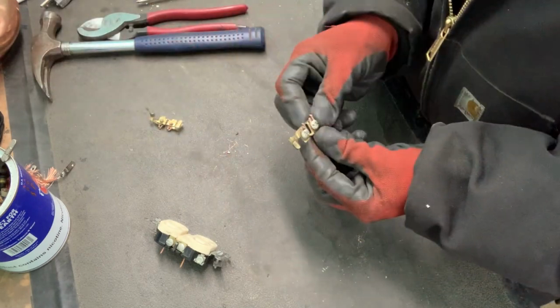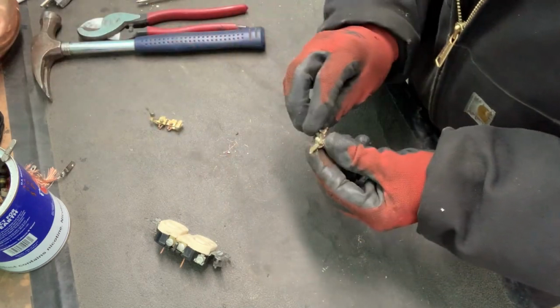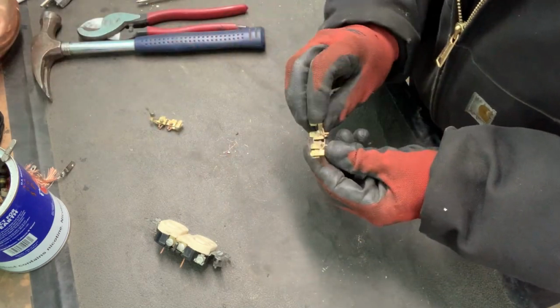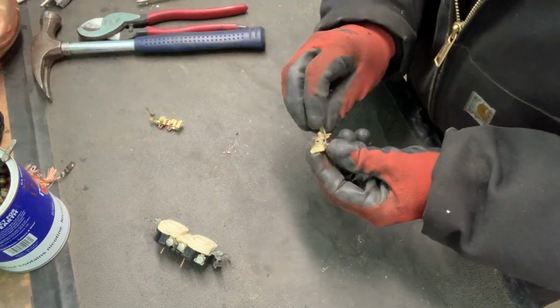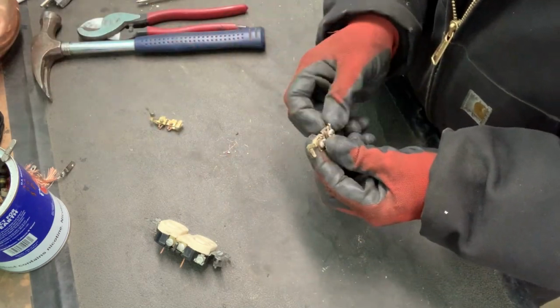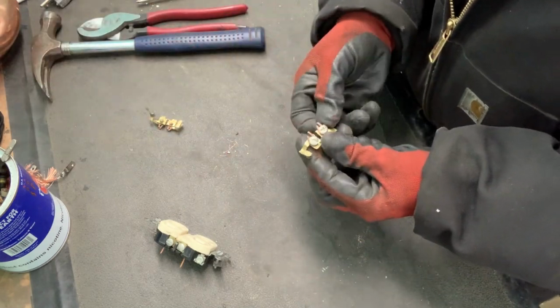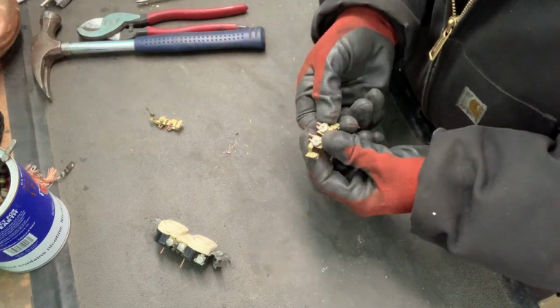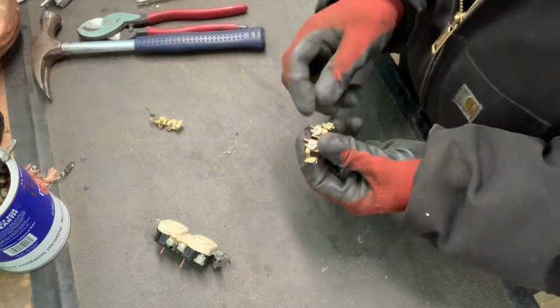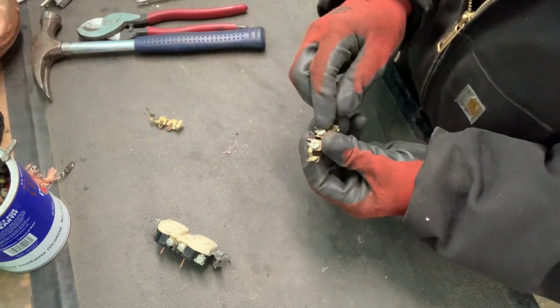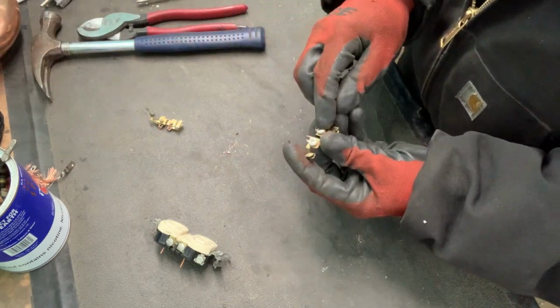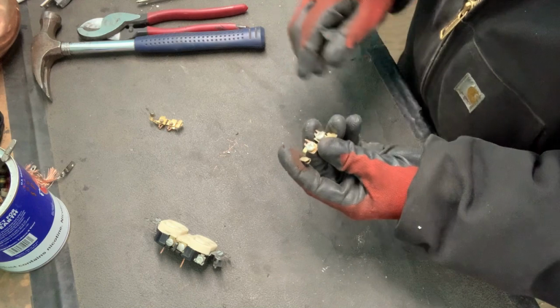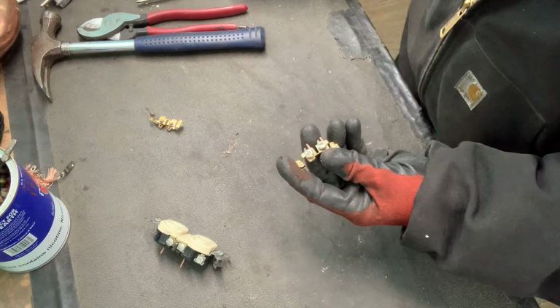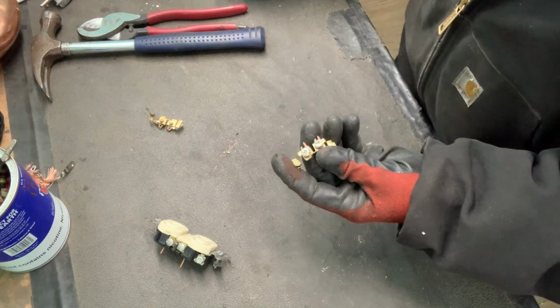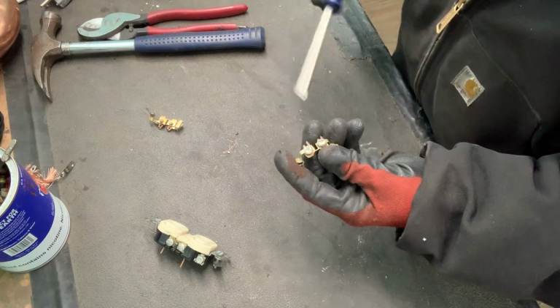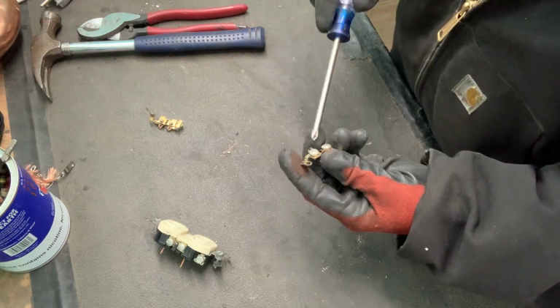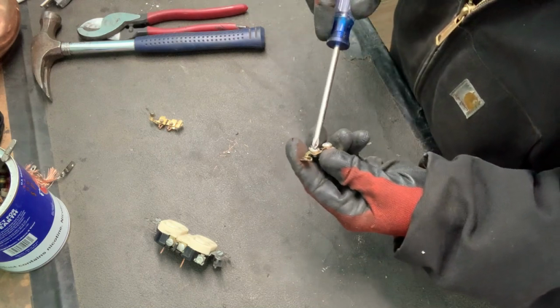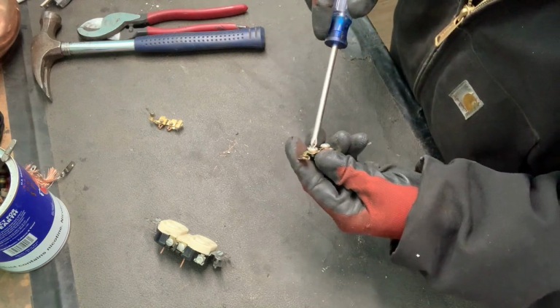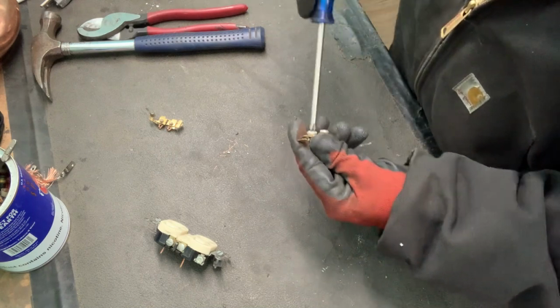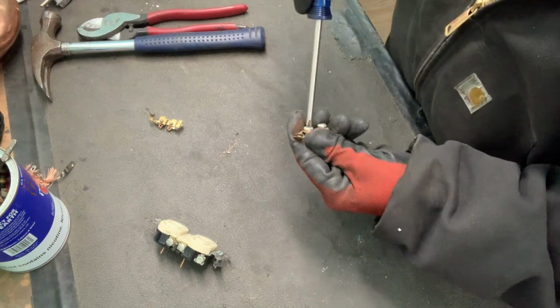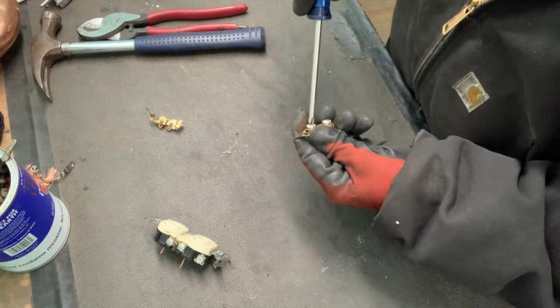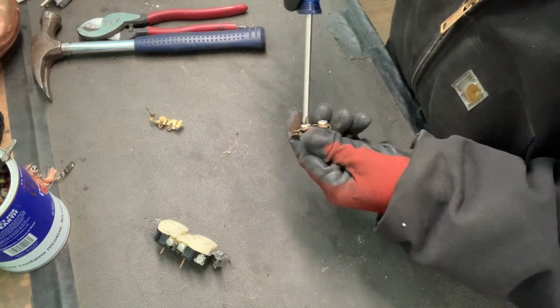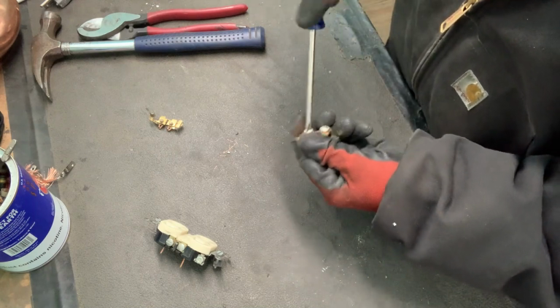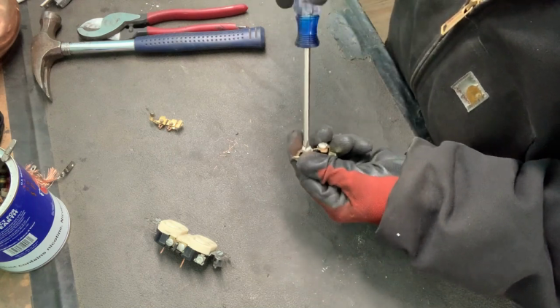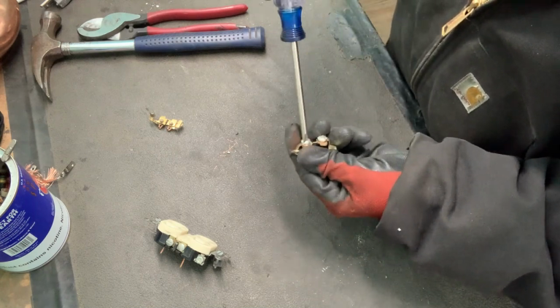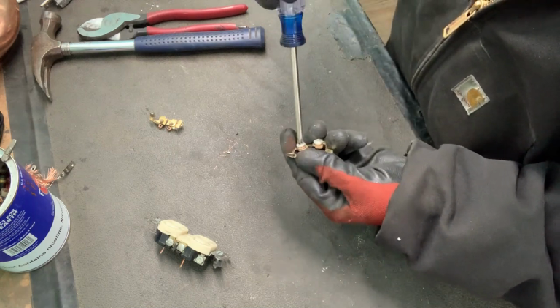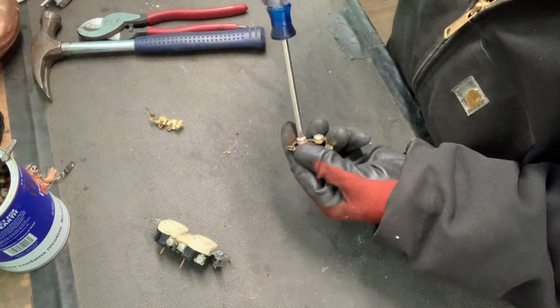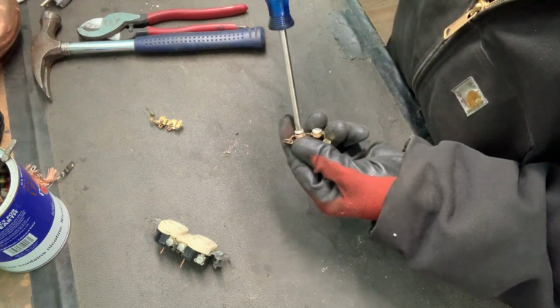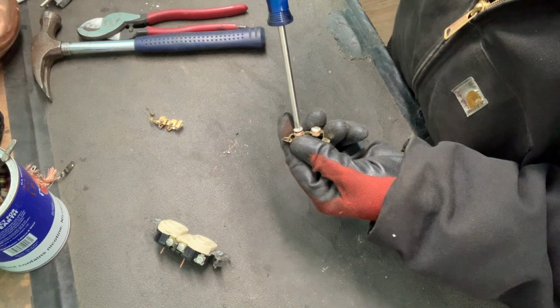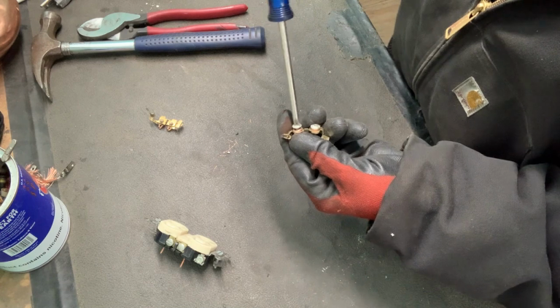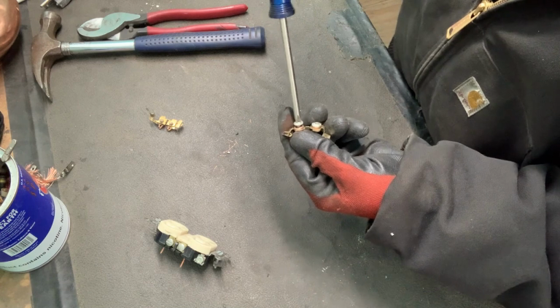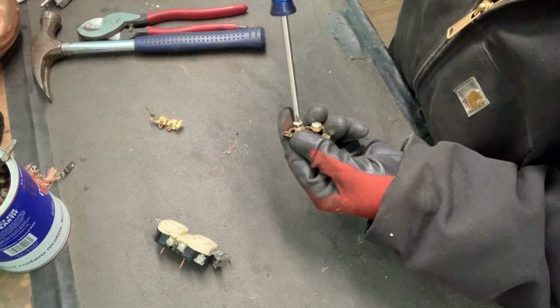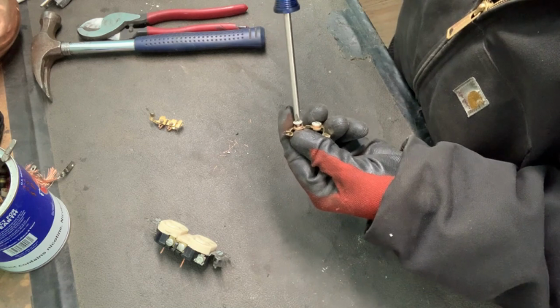These are the brass pieces you'll find inside the outlets, but the screws are still on there. Now I don't have much to hold on to, and you'll see when it gets near the end it's just a little bit more difficult.